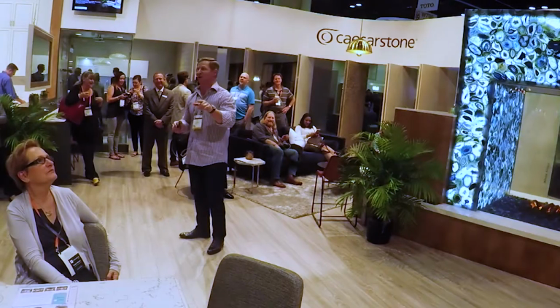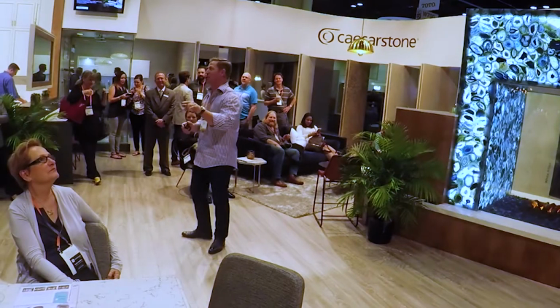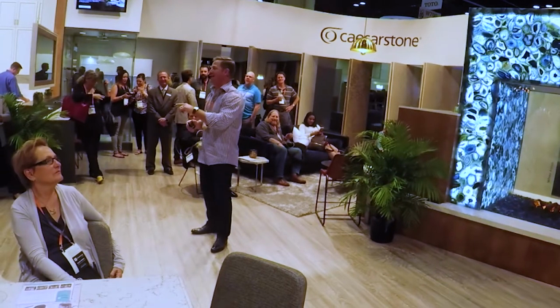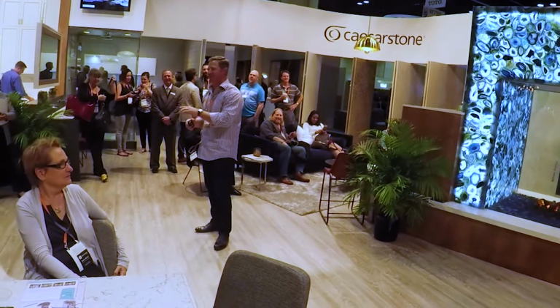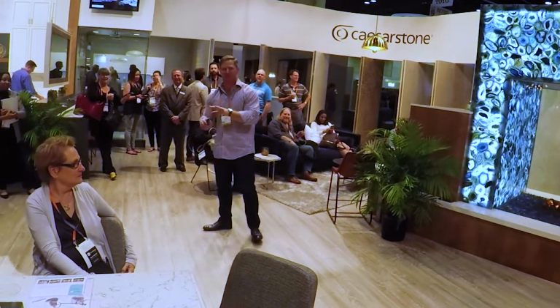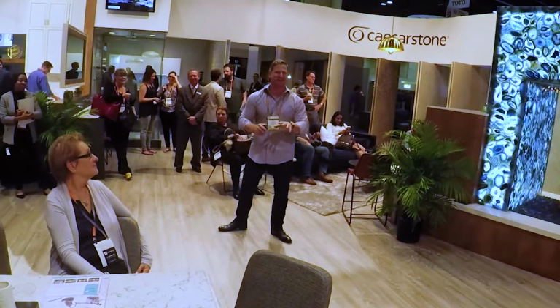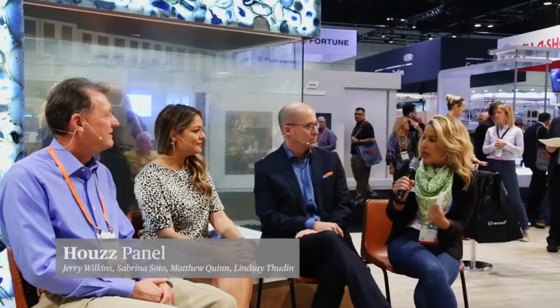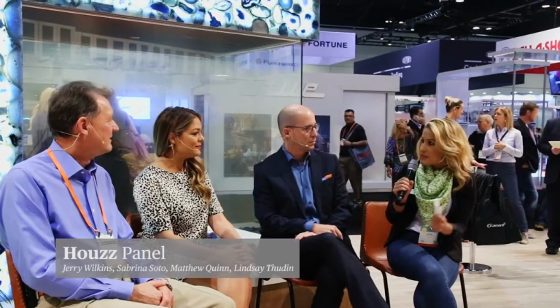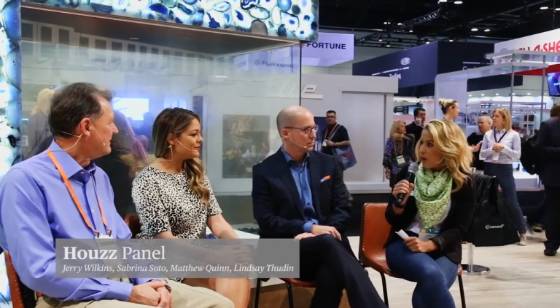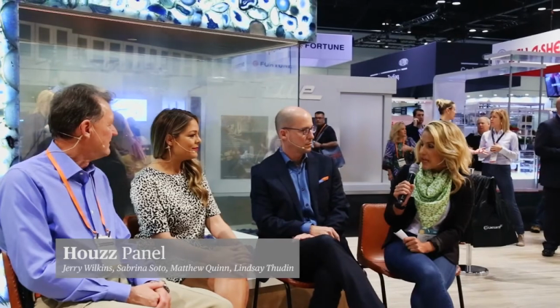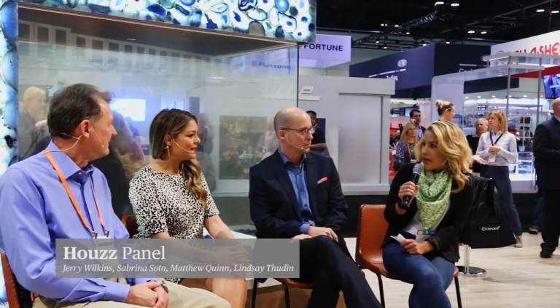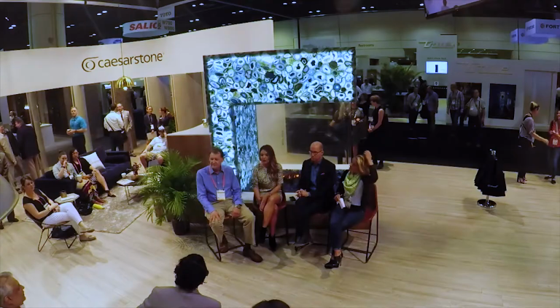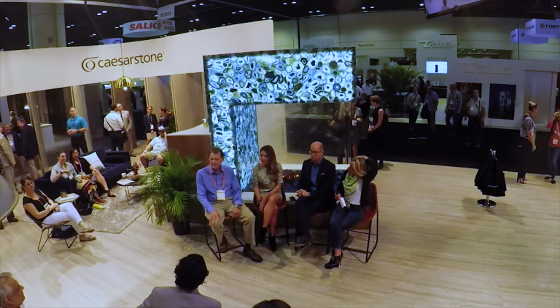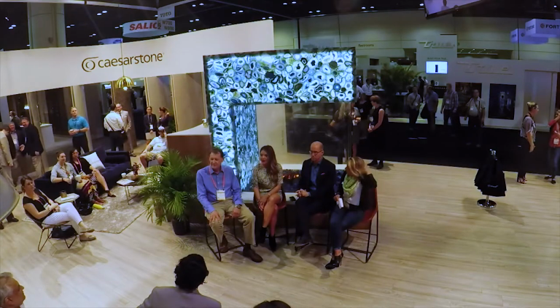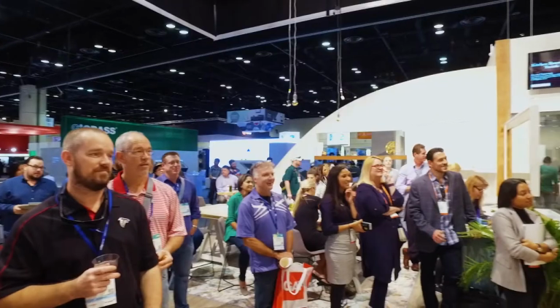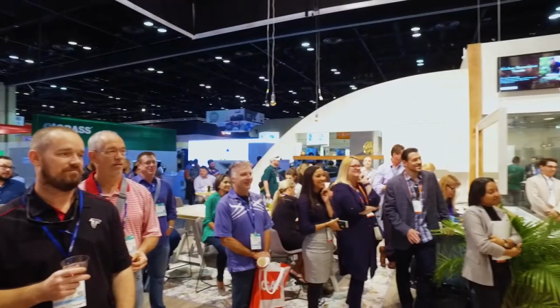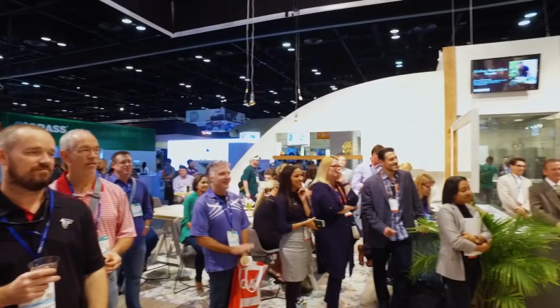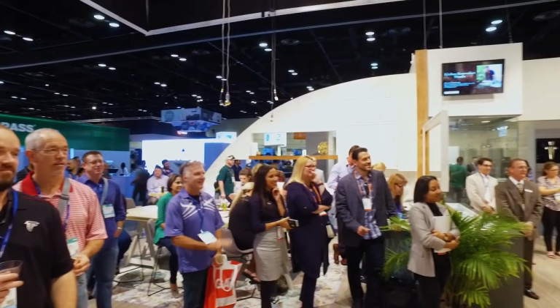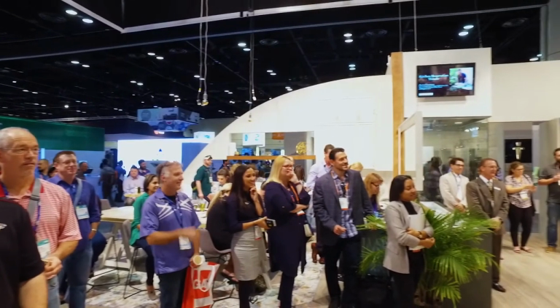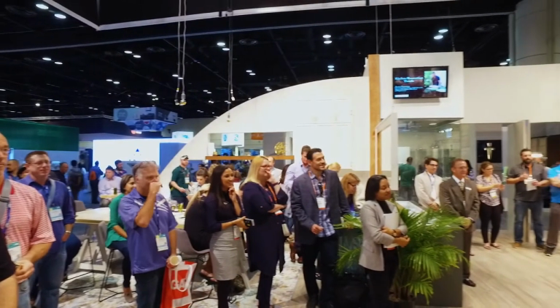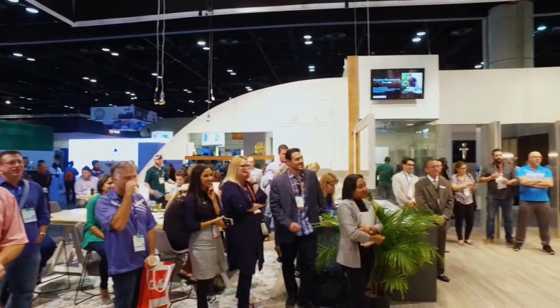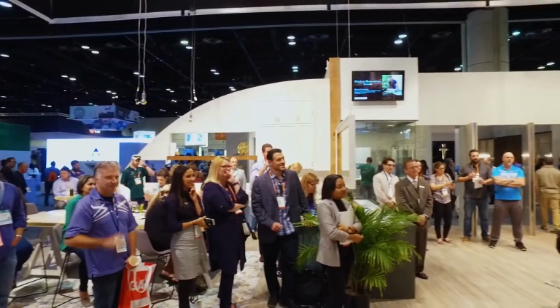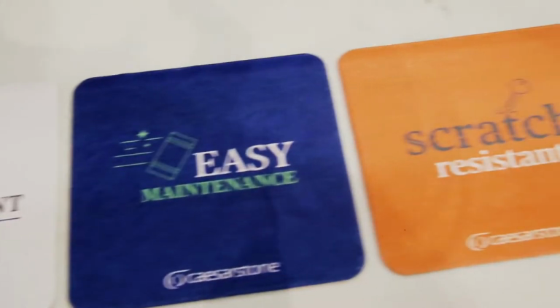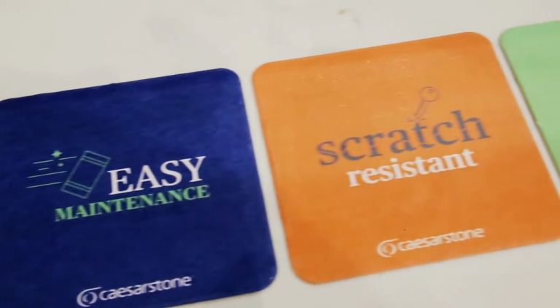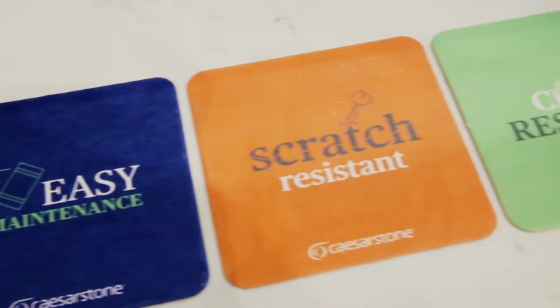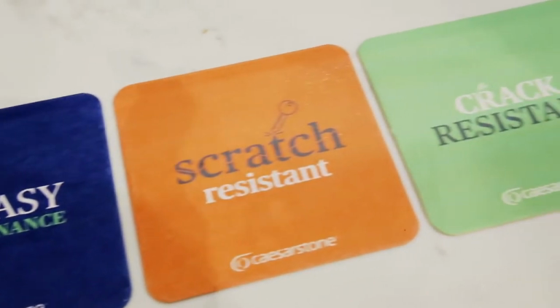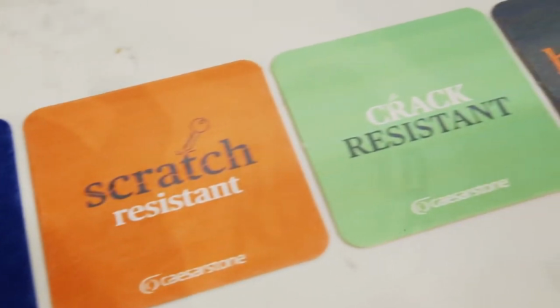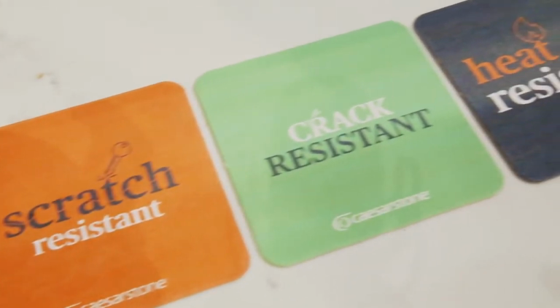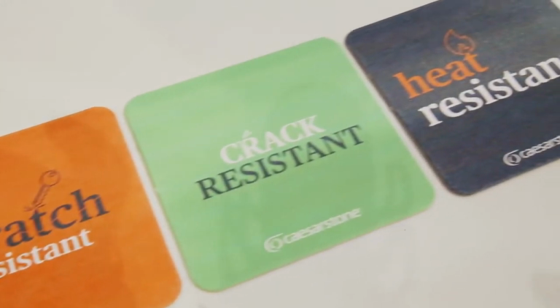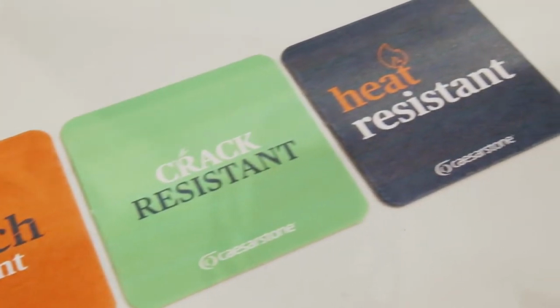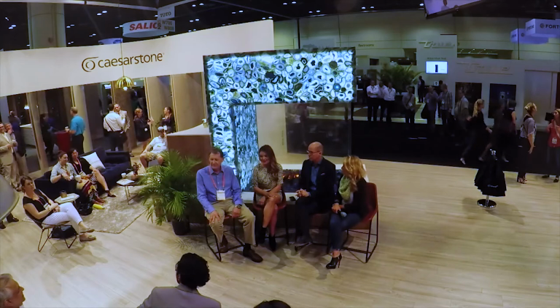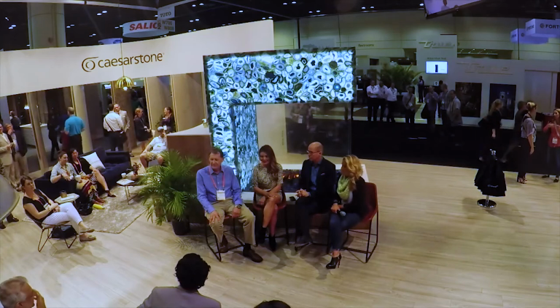Caesarstone goes really well in a man cave — we put them in a man cave. When you go to Caesarstone, you can customize and have that seamless look that you can't get in granite. And it's much lower maintenance, chip resistant, scratch resistant. I'm not just saying that because I'm sitting here either.